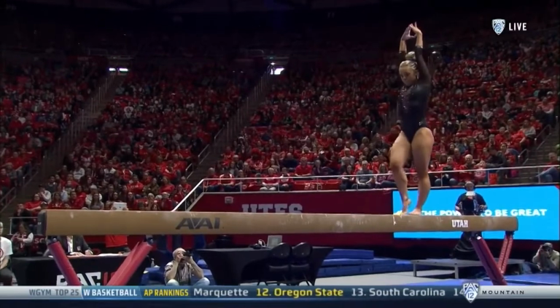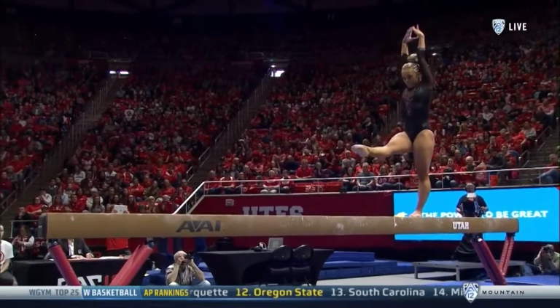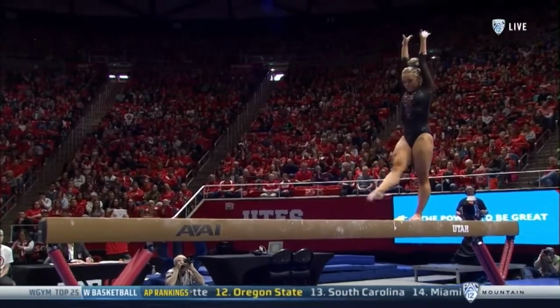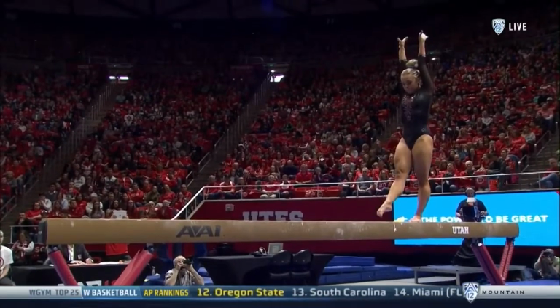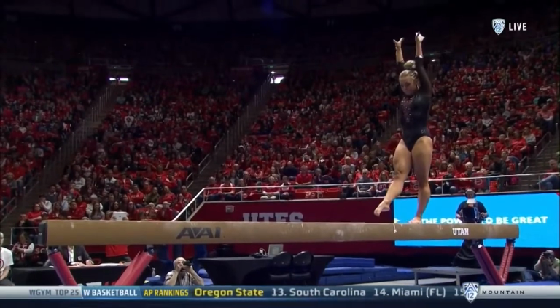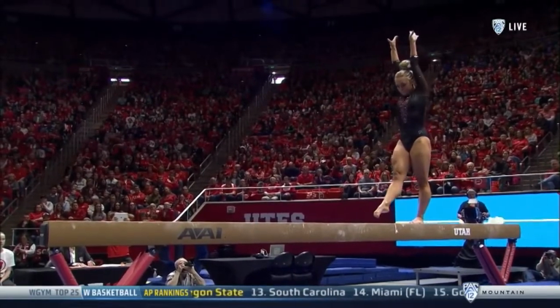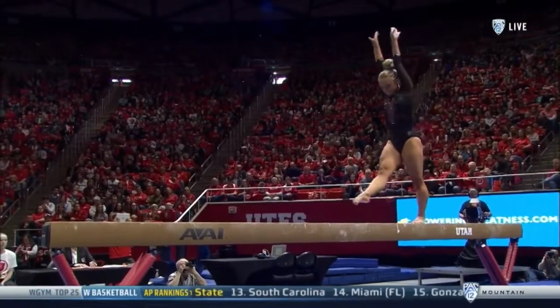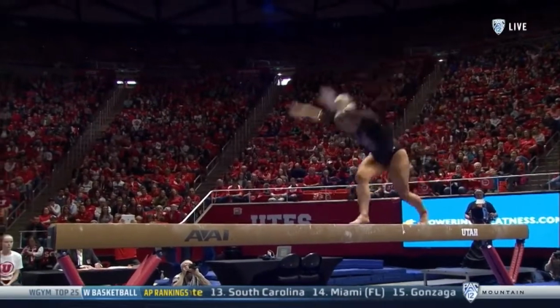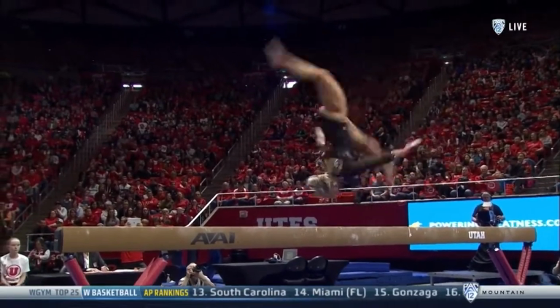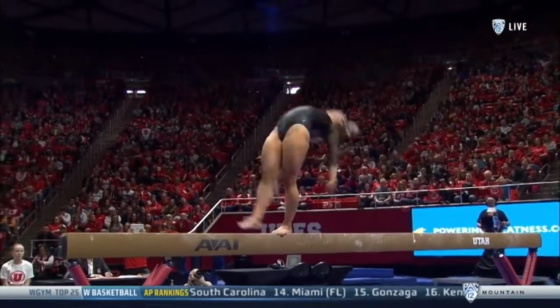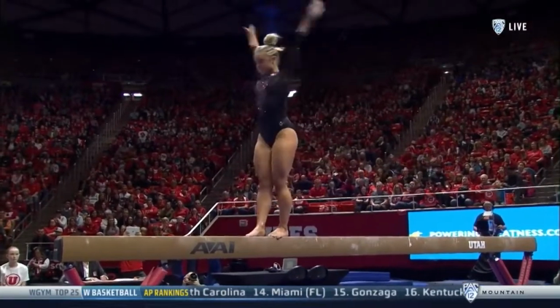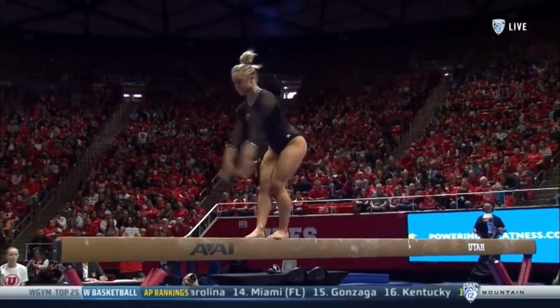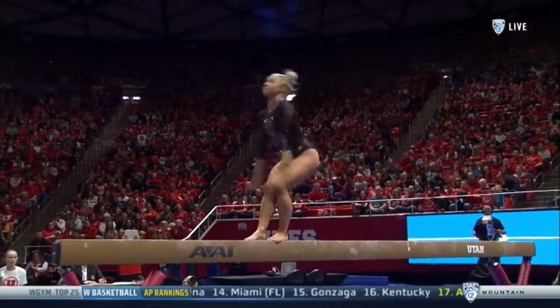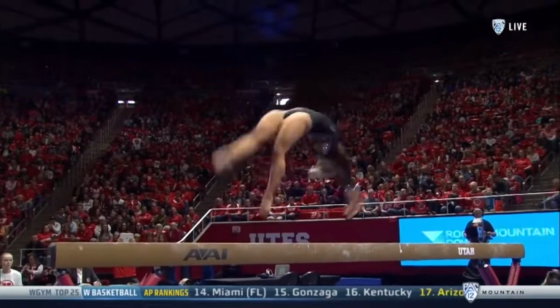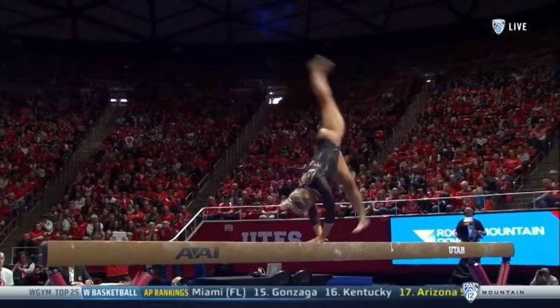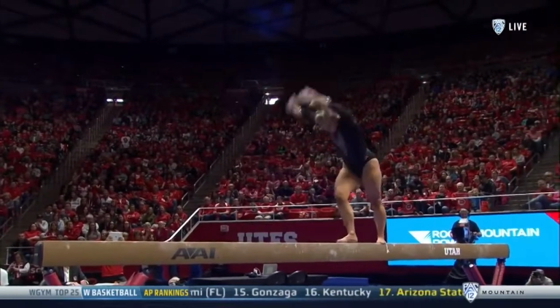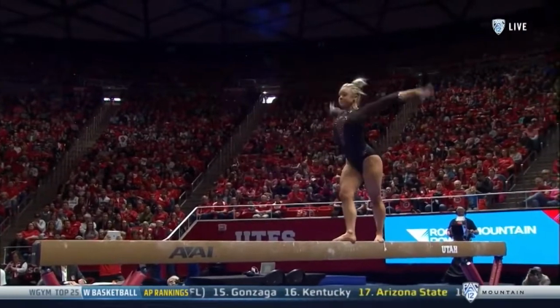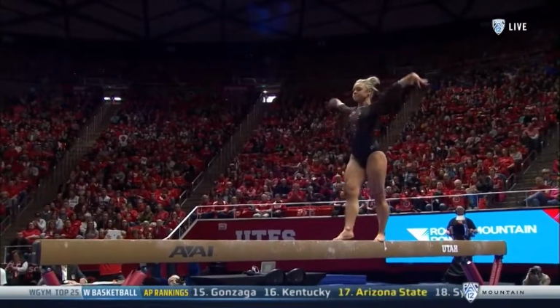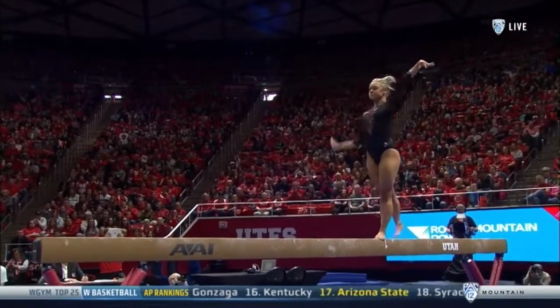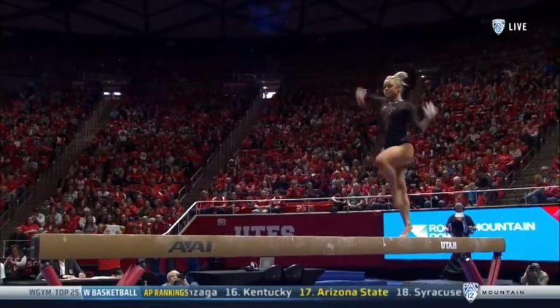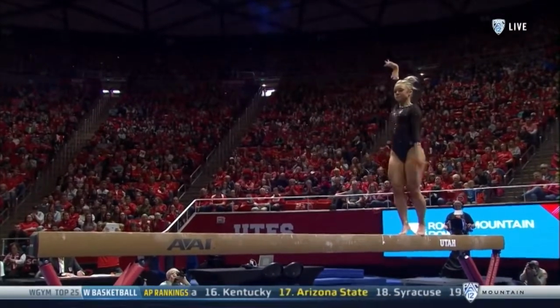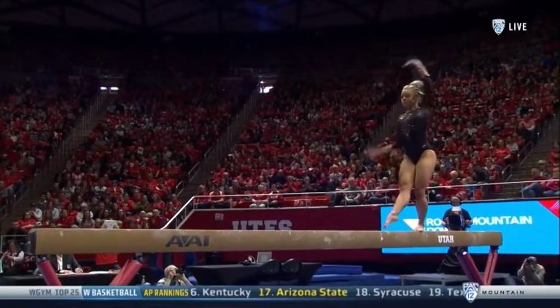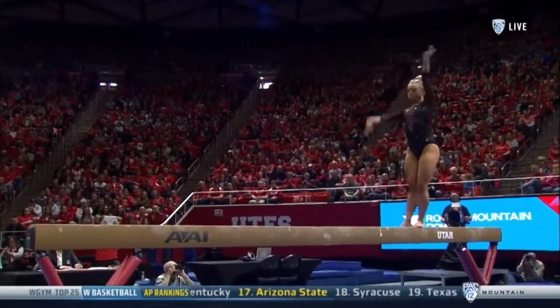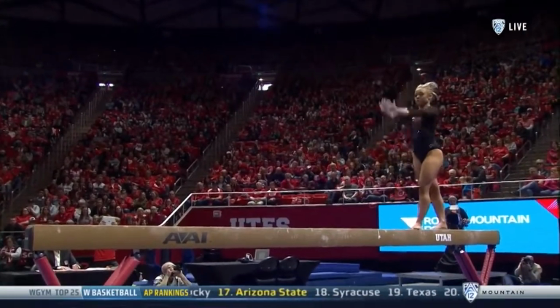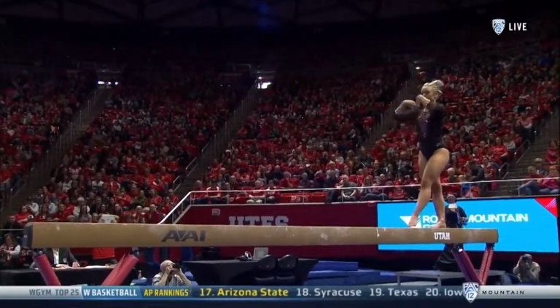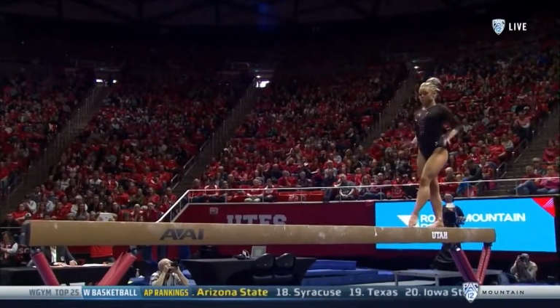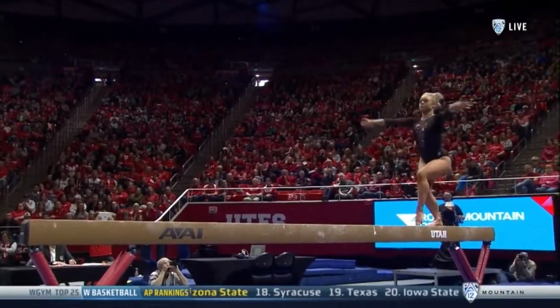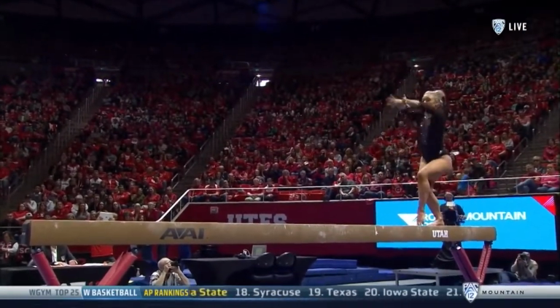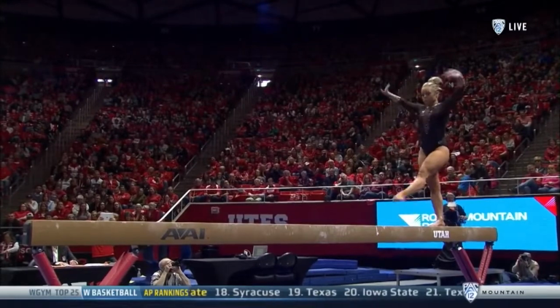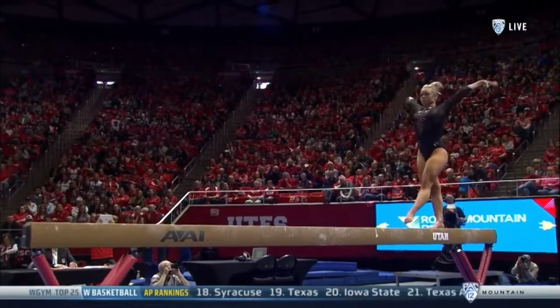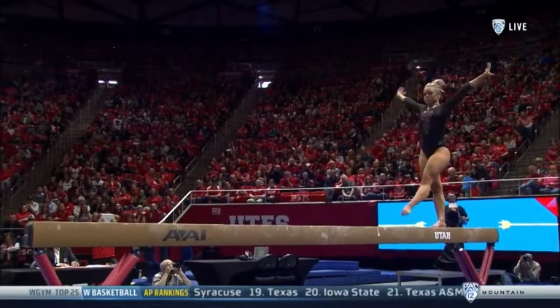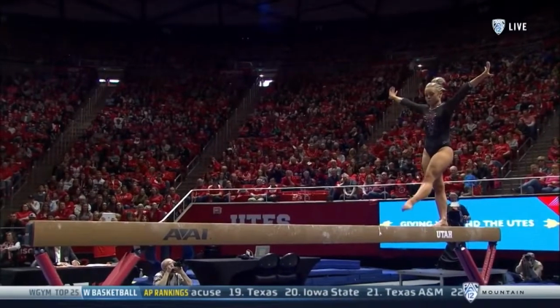Combination work right here at the top of the routine. She's got to get to that solid landing. Perfect connection — that's where she had some stumbles. She had to repeat that last week, so that's a great way to start this routine.